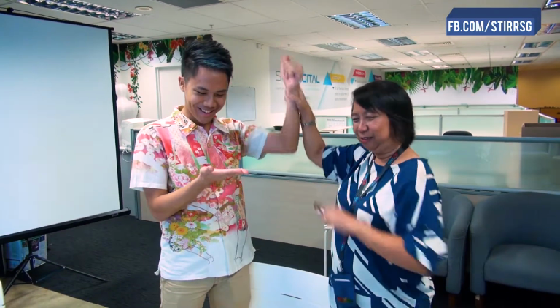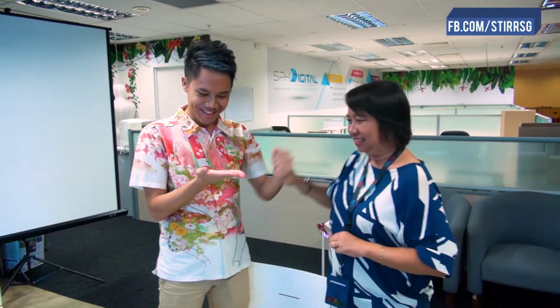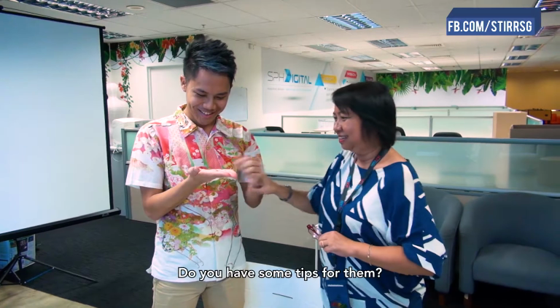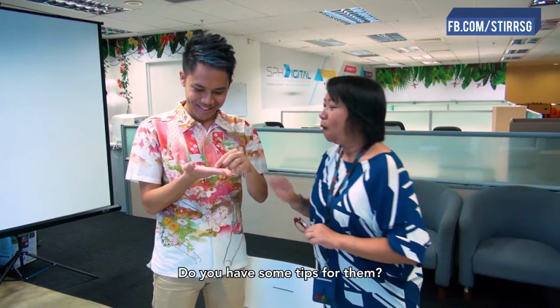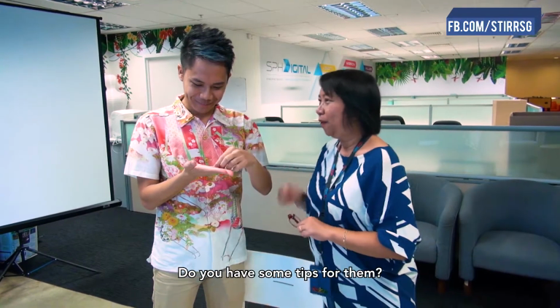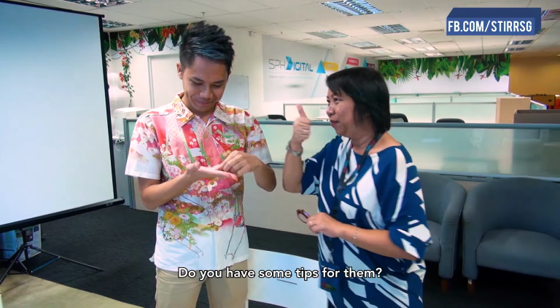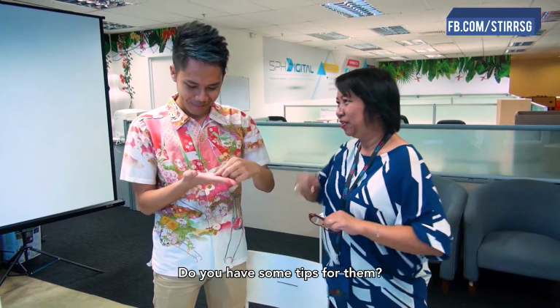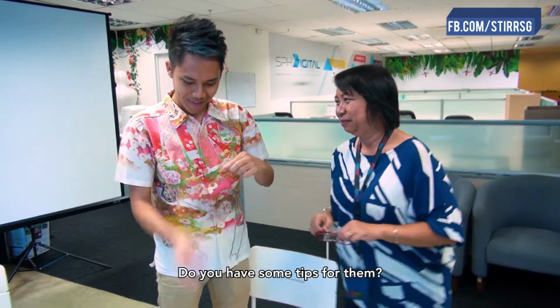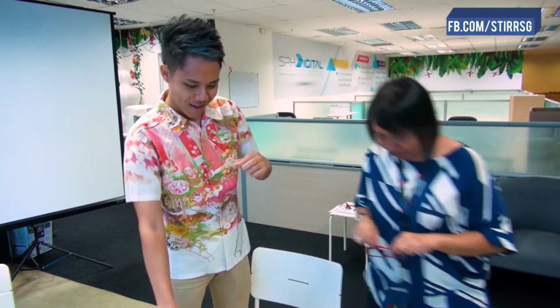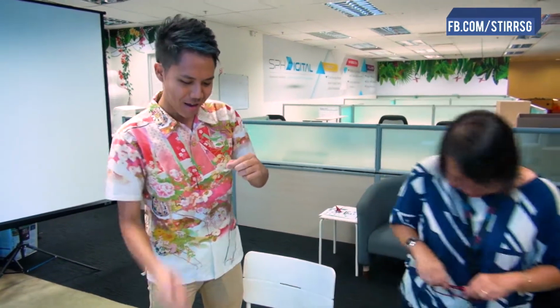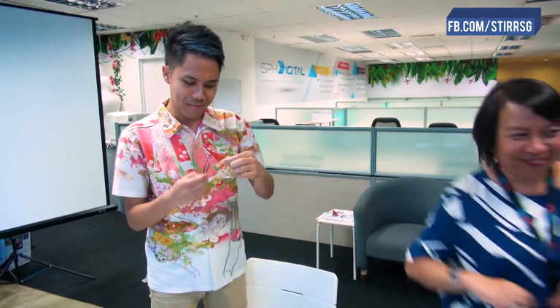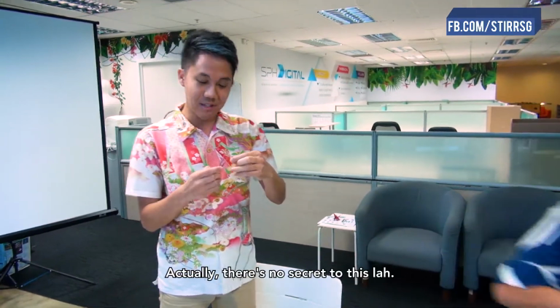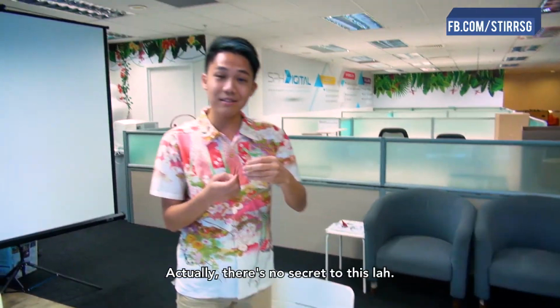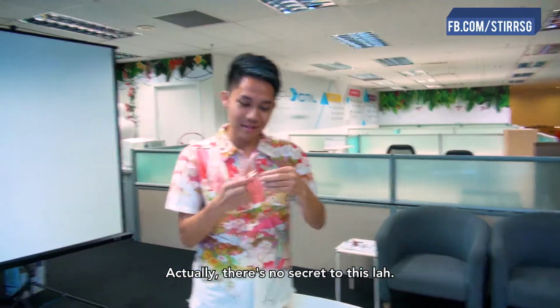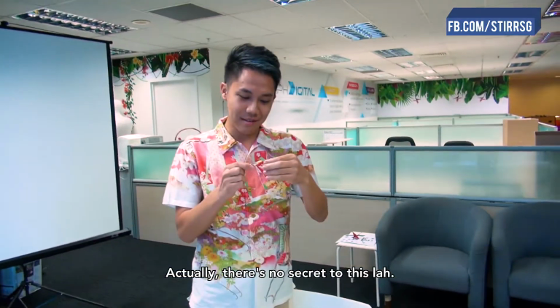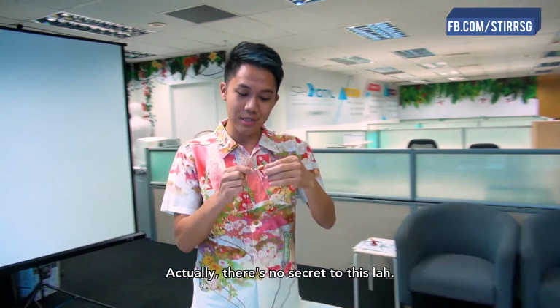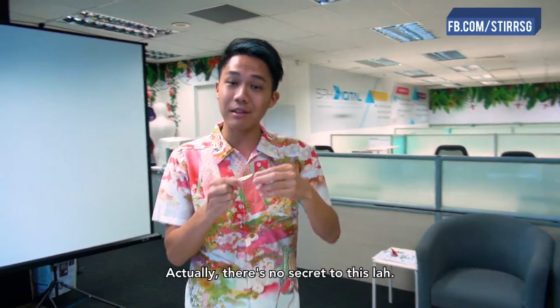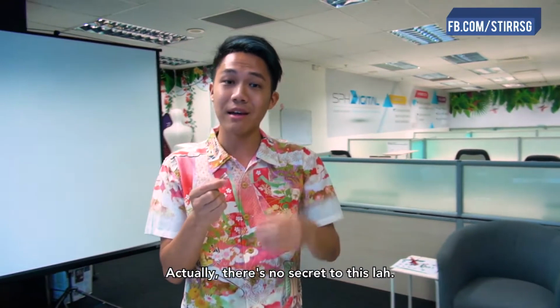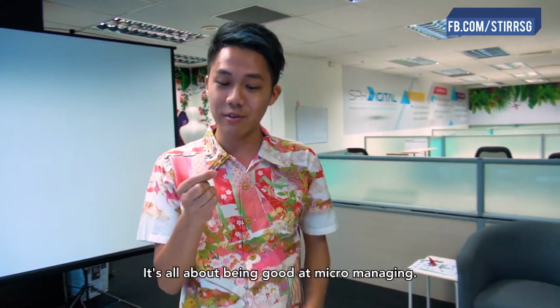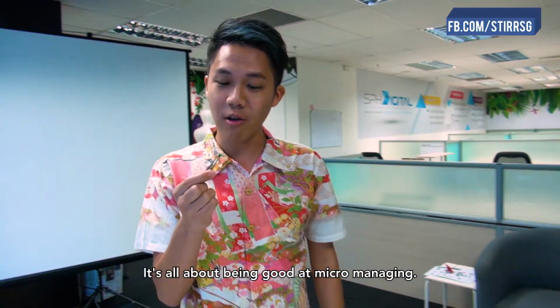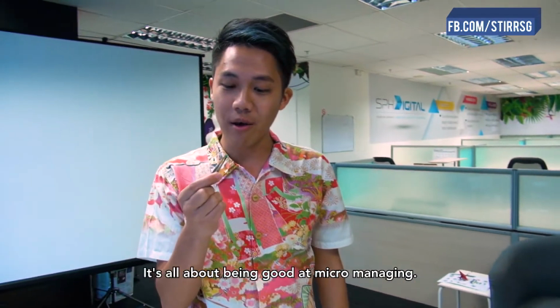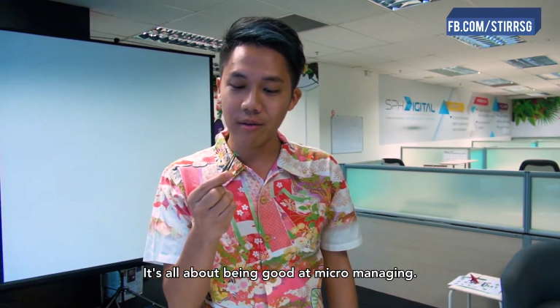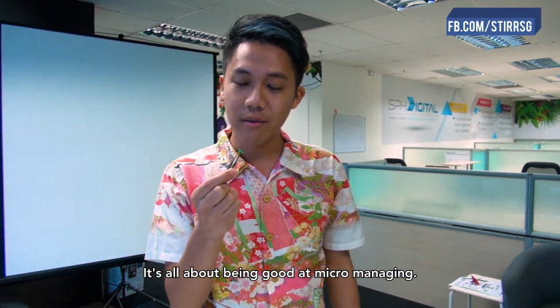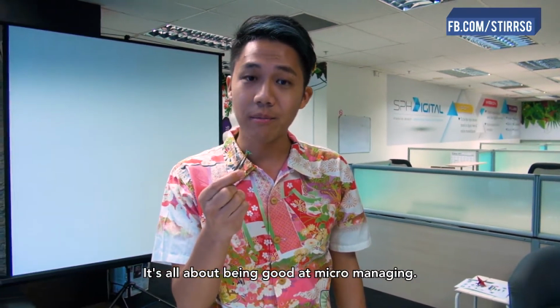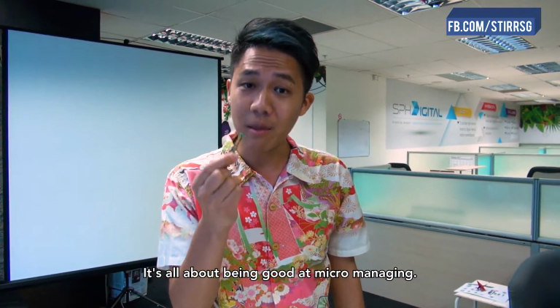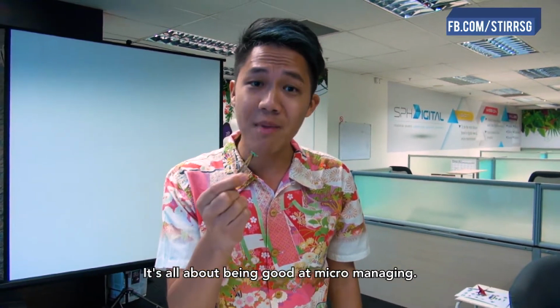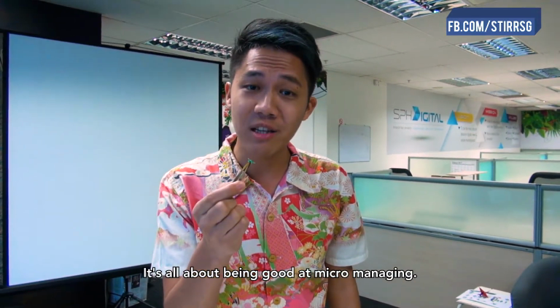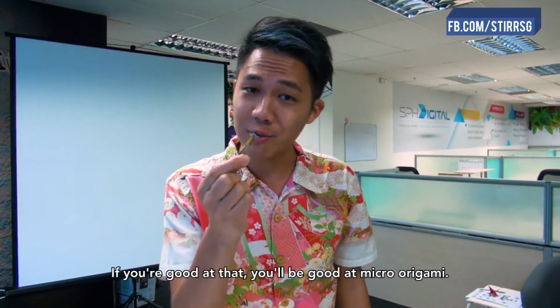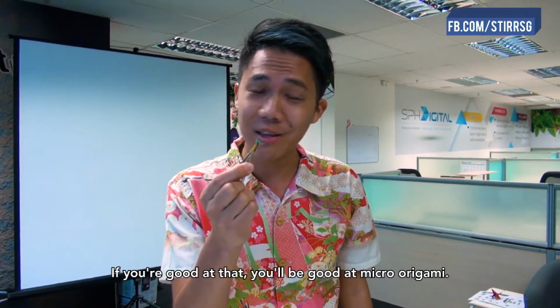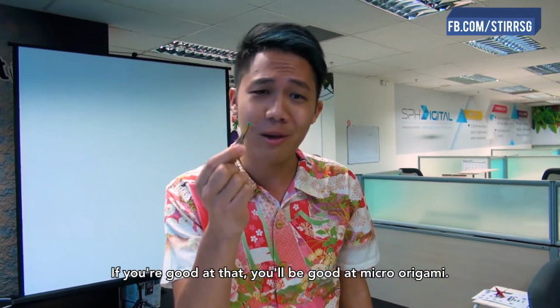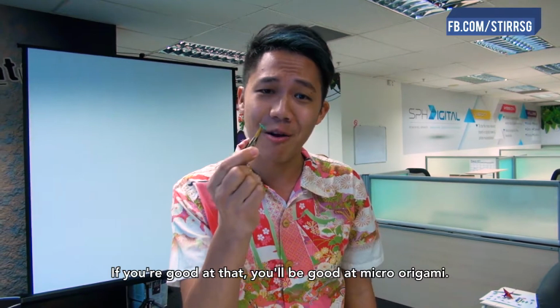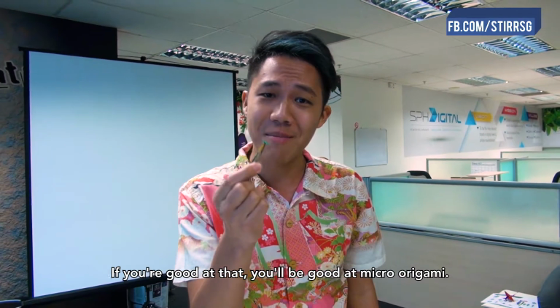What's the tip? Do you have some tips for them? Actually, there's no secret to this. It's all about being good at micromanaging. If you're good at that, you'll be good at micro-origami.